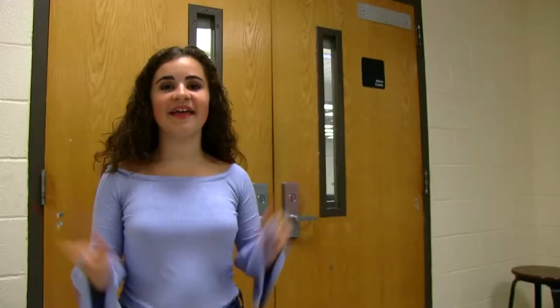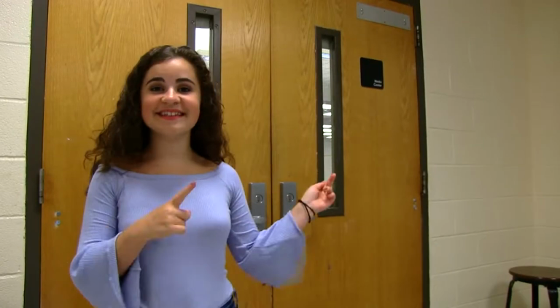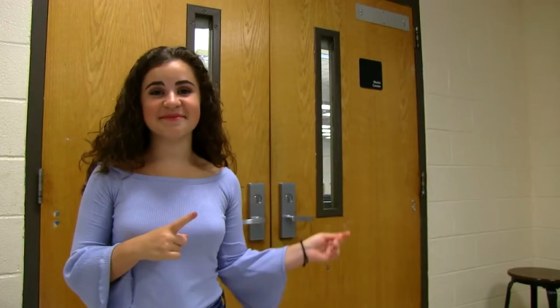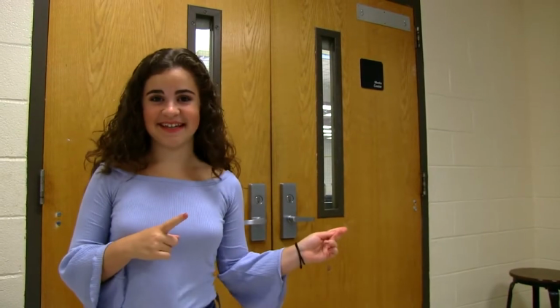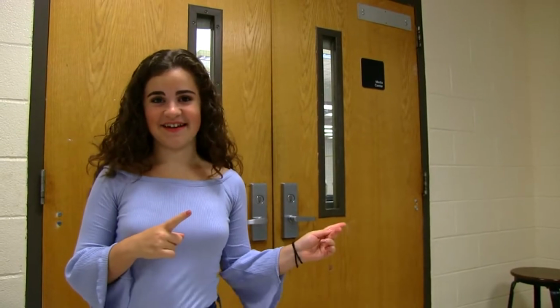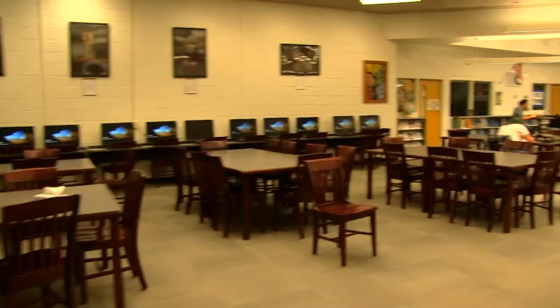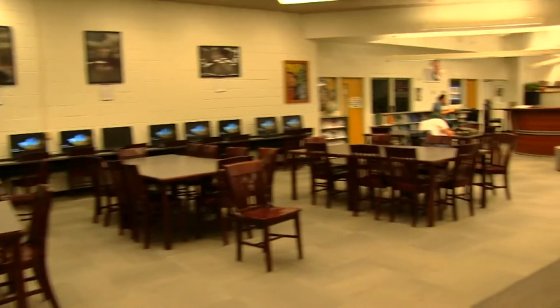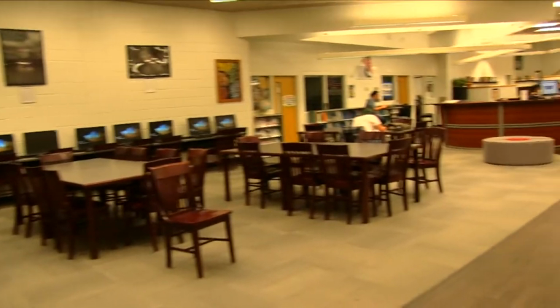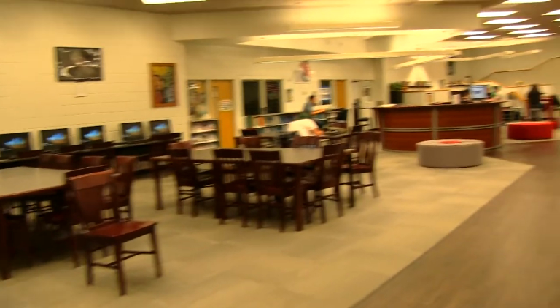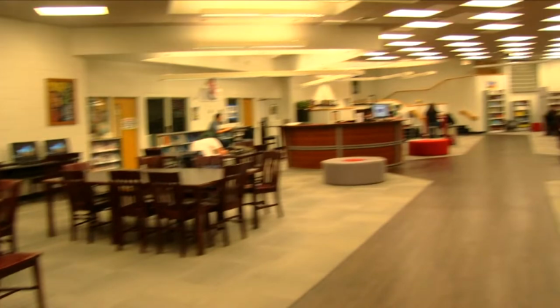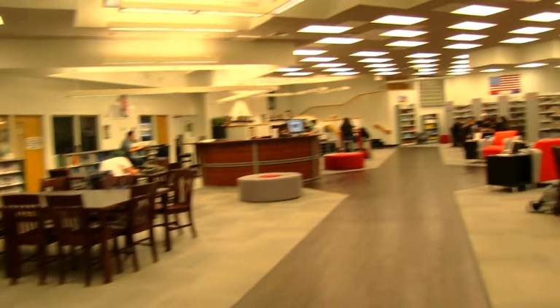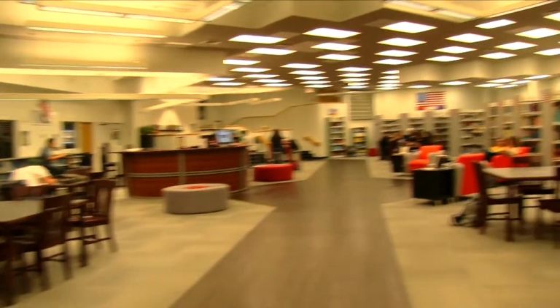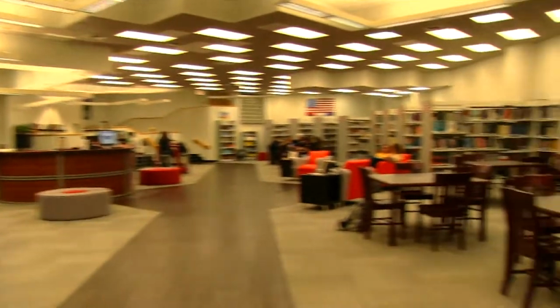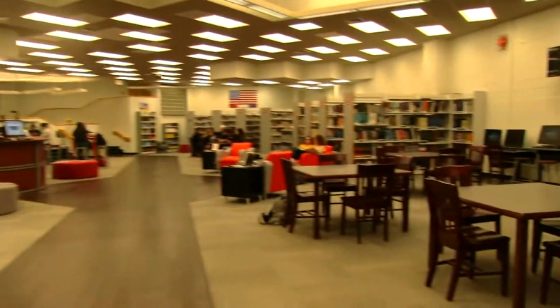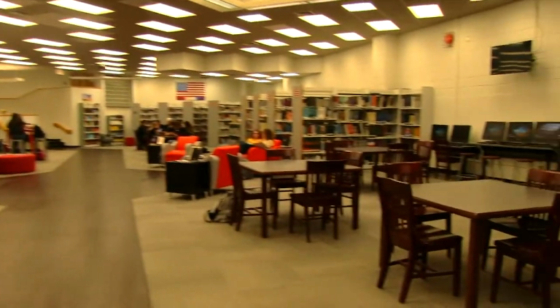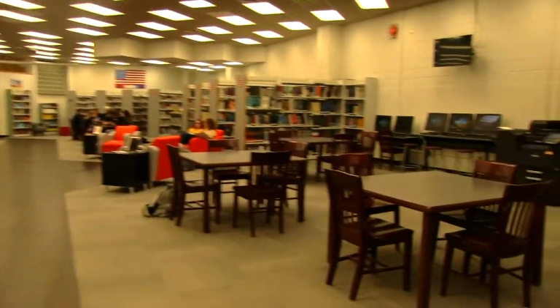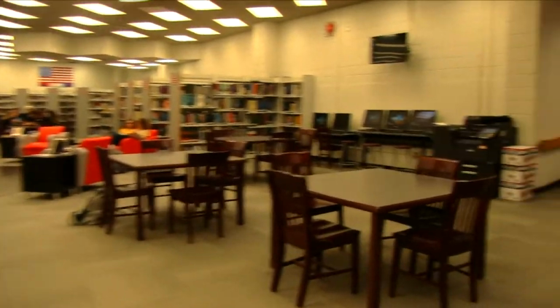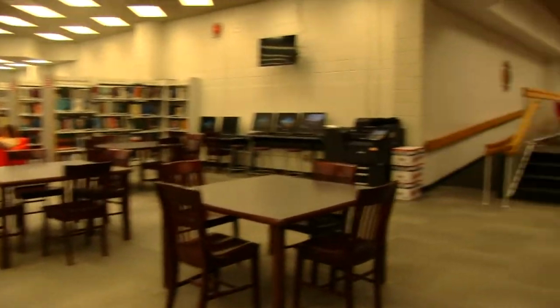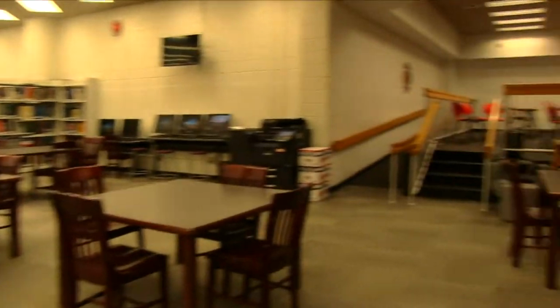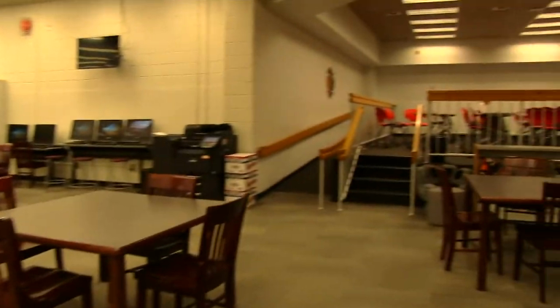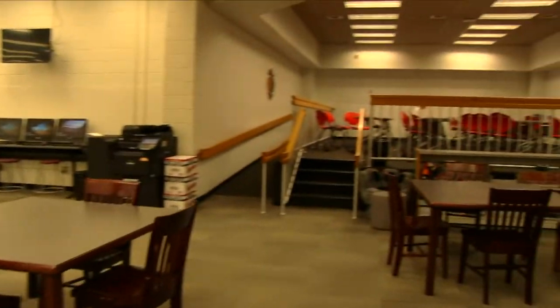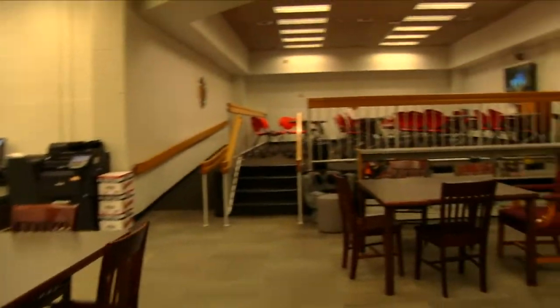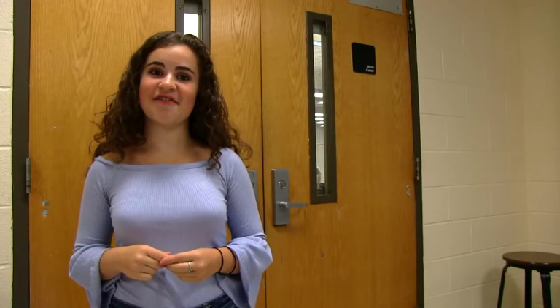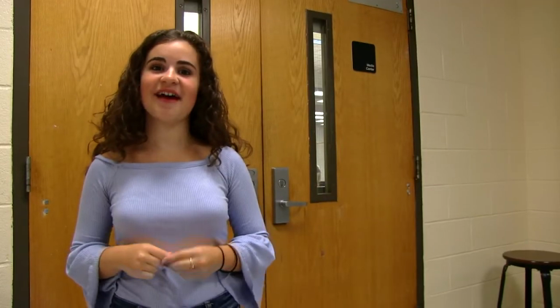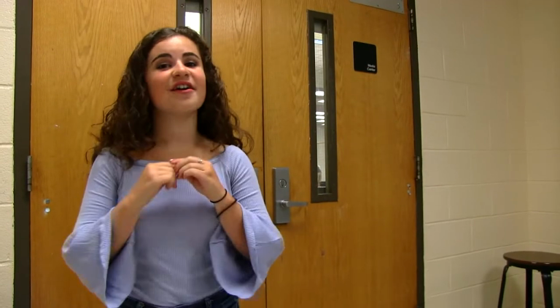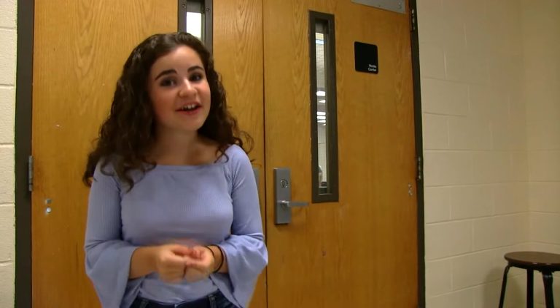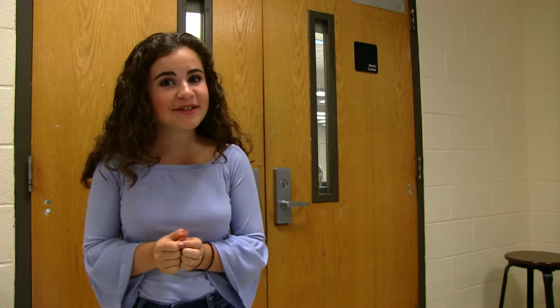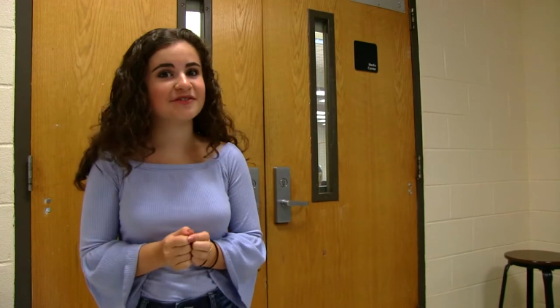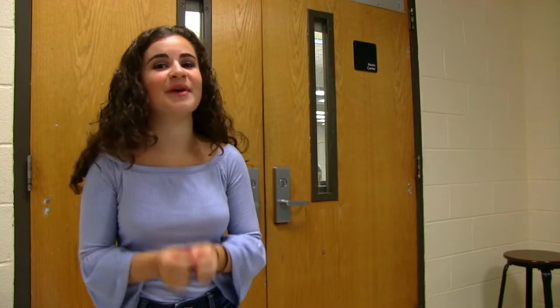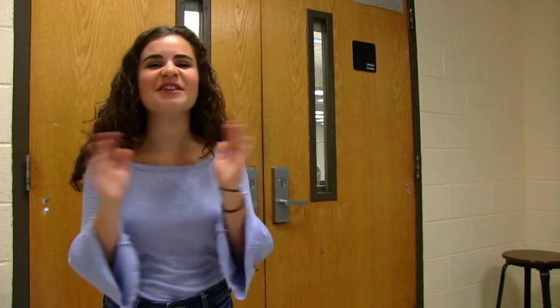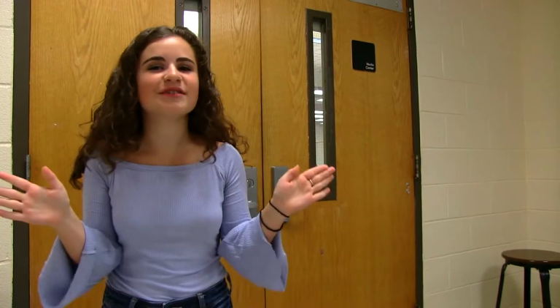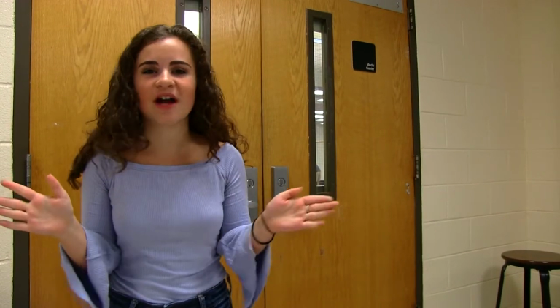This is the media center. There are a ton of computers in there to do any work assignments, plus printers to print out any assignments the day of. There are also a ton of books for any research projects you need to do.